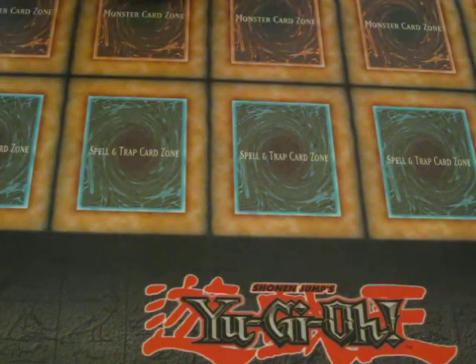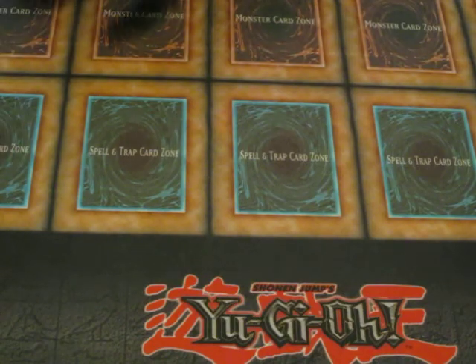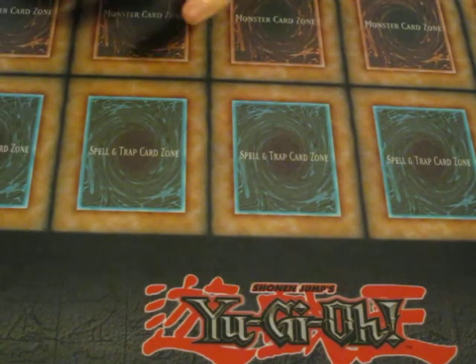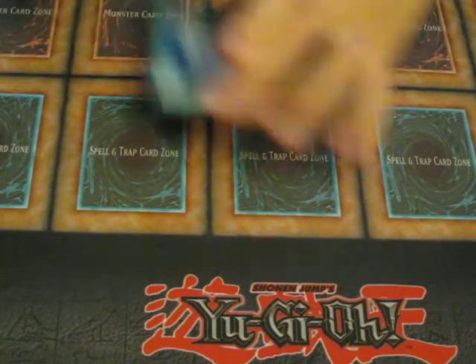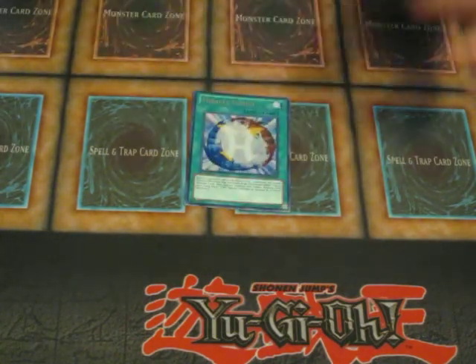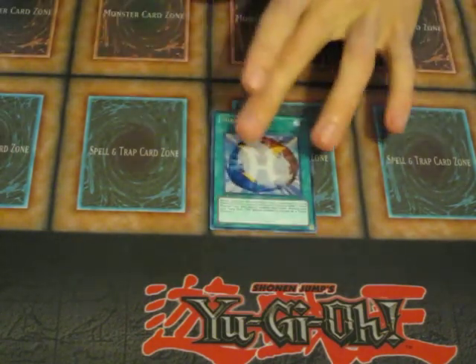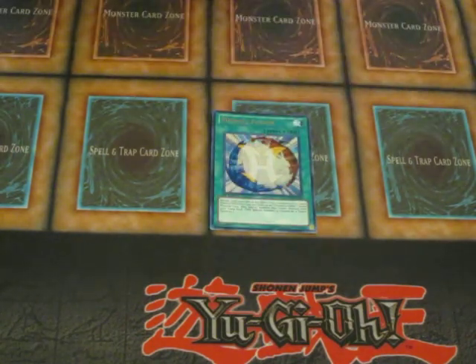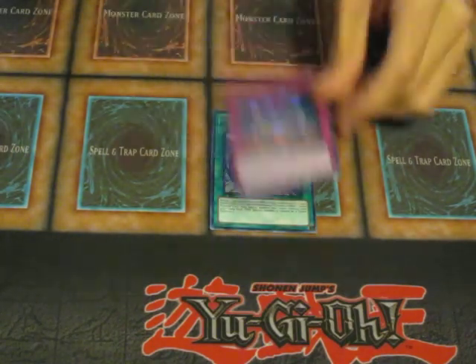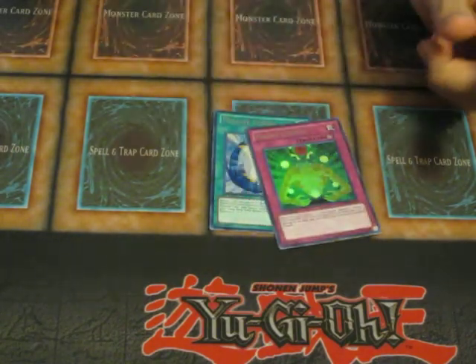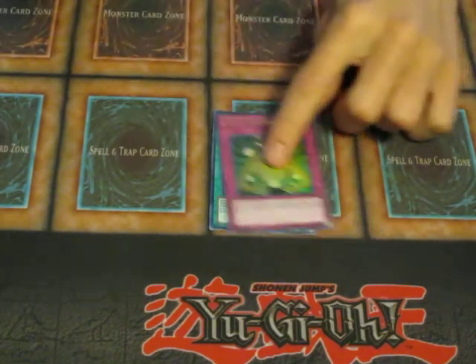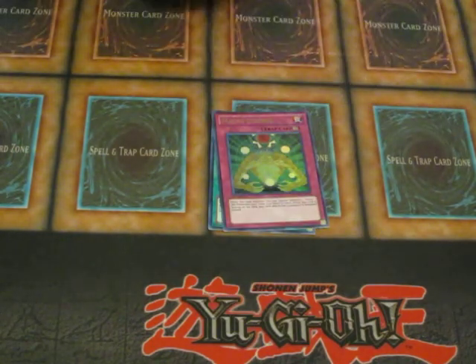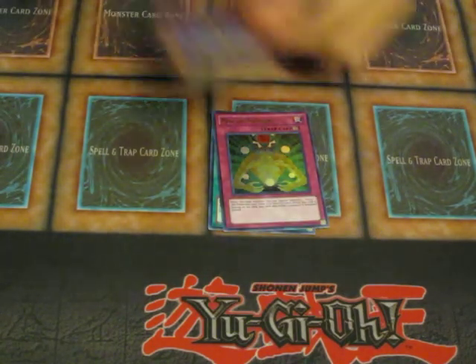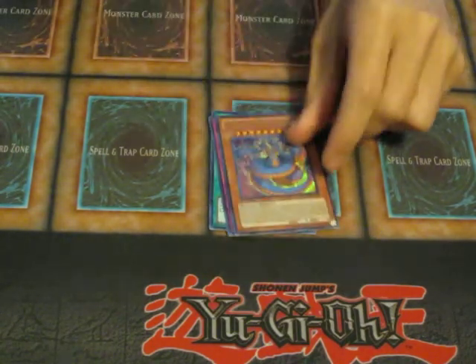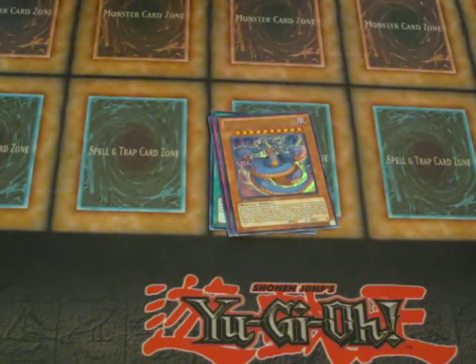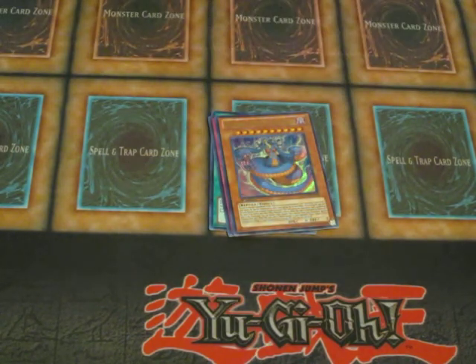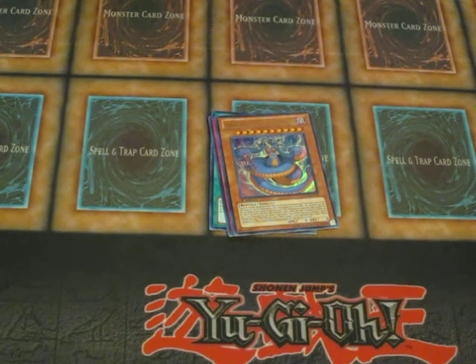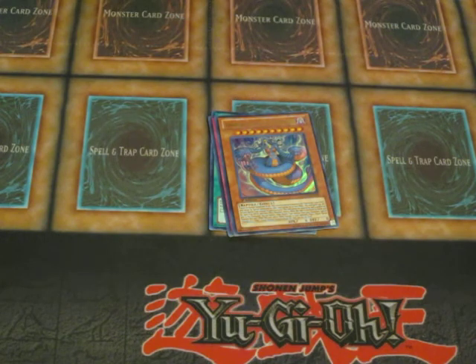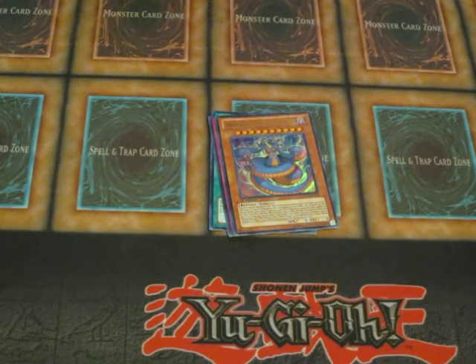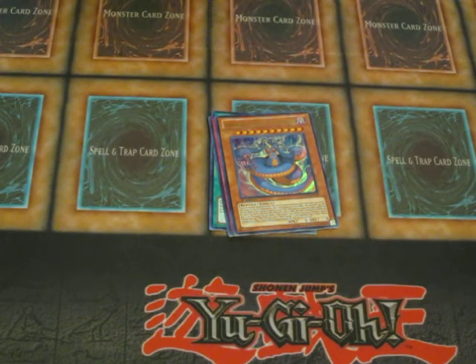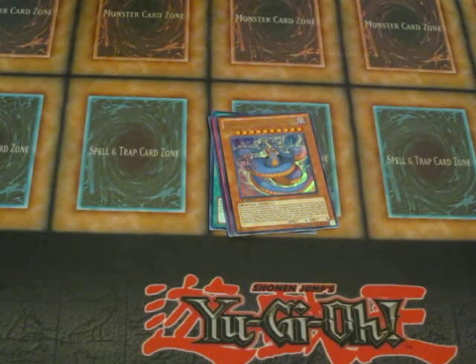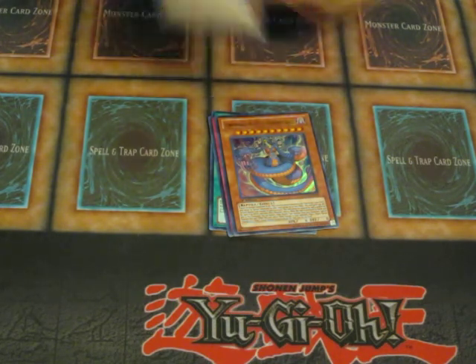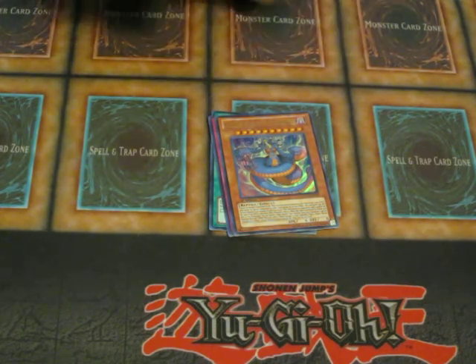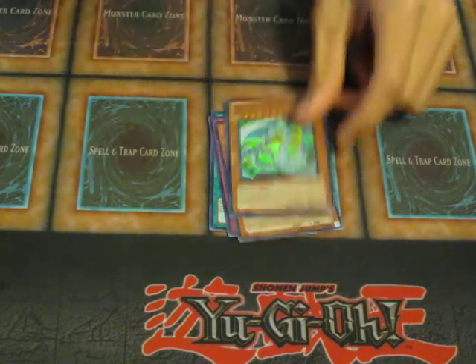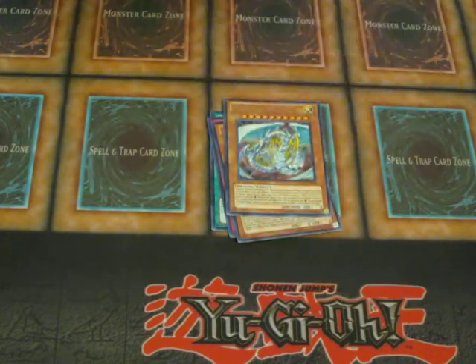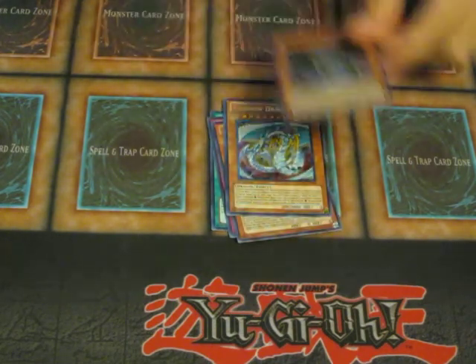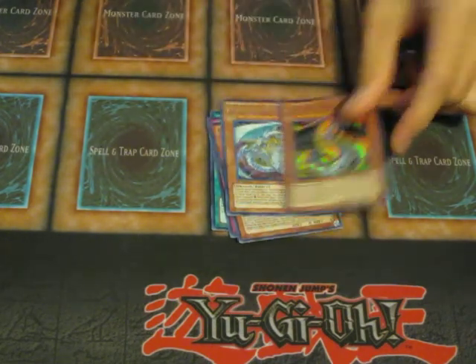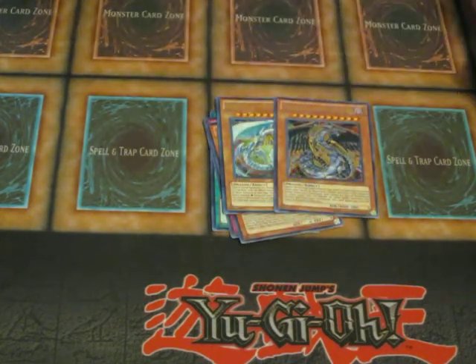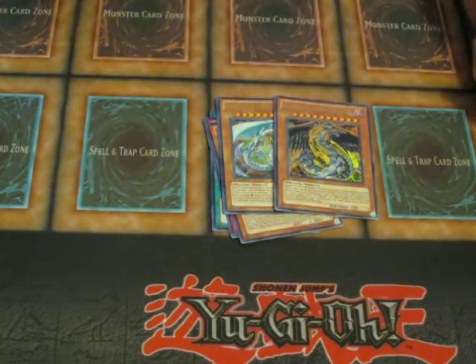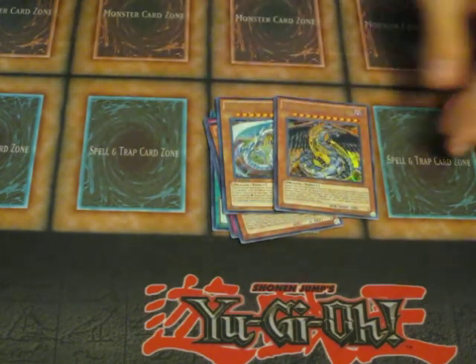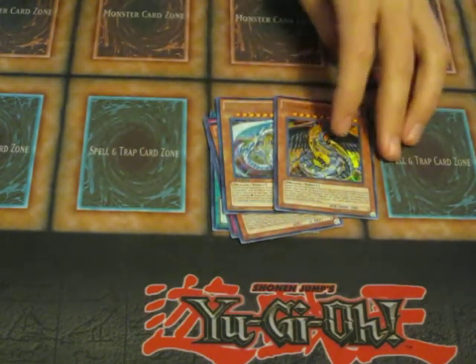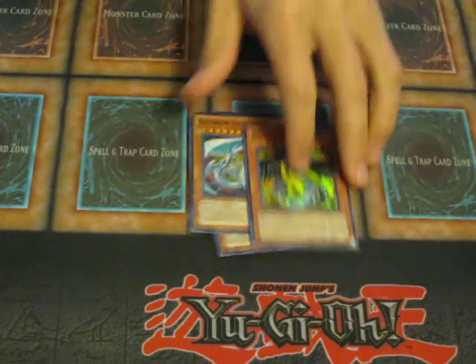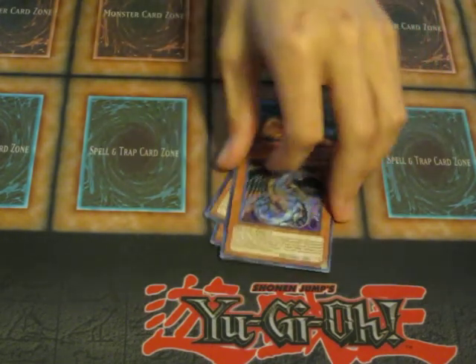For the Ultras, we have Miracle Fusion, Macrocosmos, the Namanaga — the deity of Poisonous Snakes — Rainbow Dragon, its cousin Dark Rainbow Dragon, and Rainbow Dark Dragon.